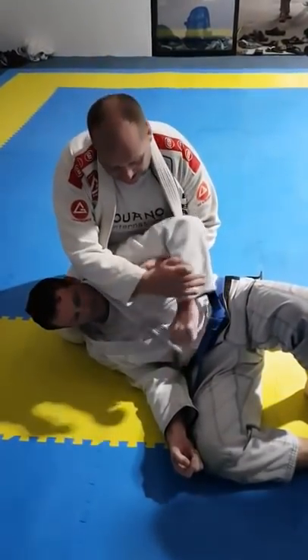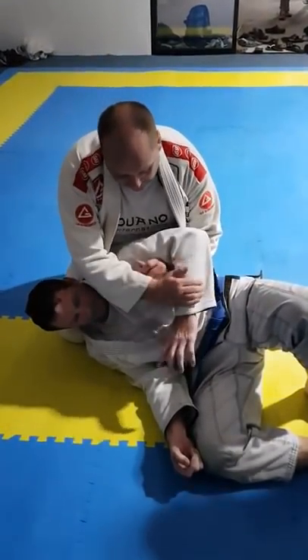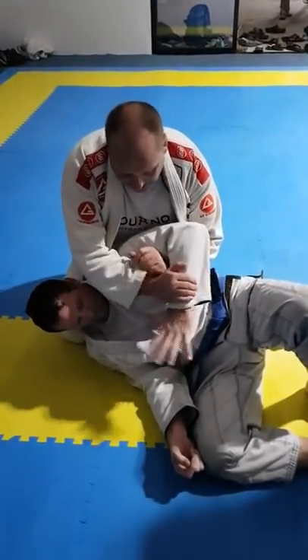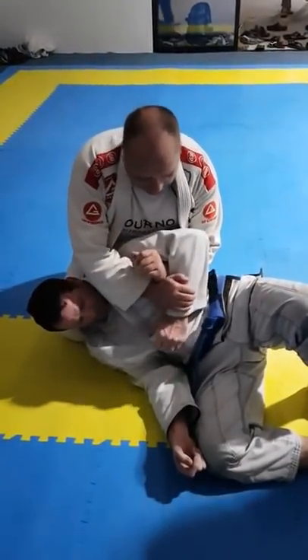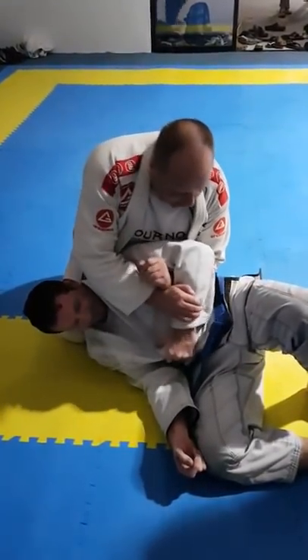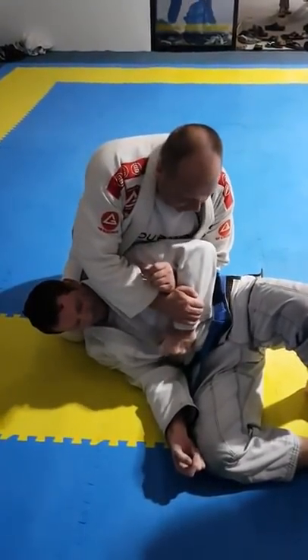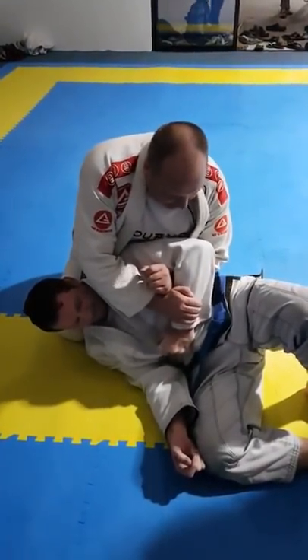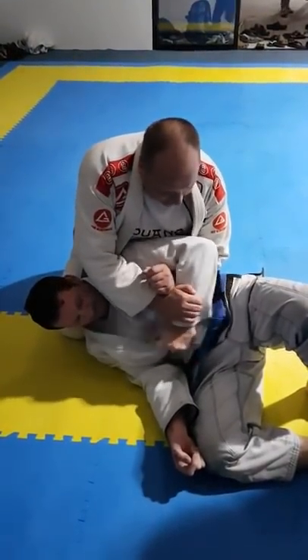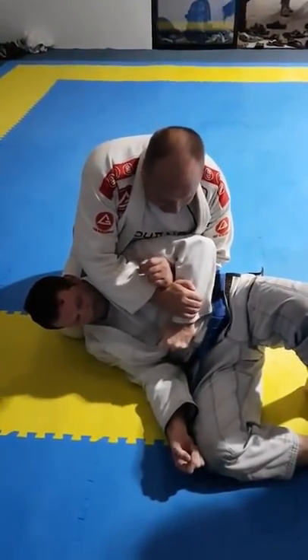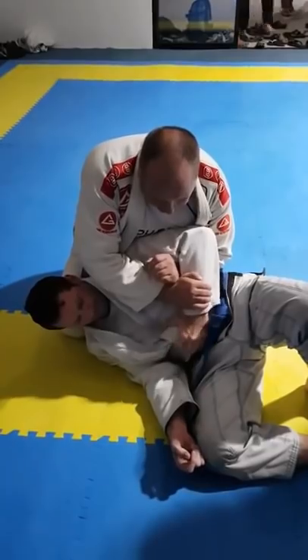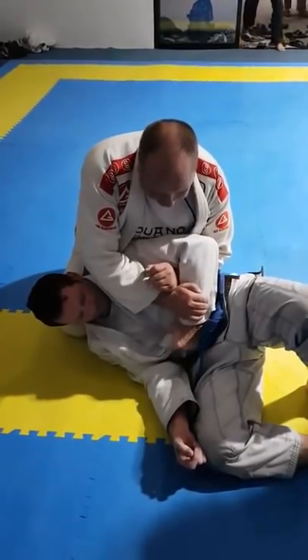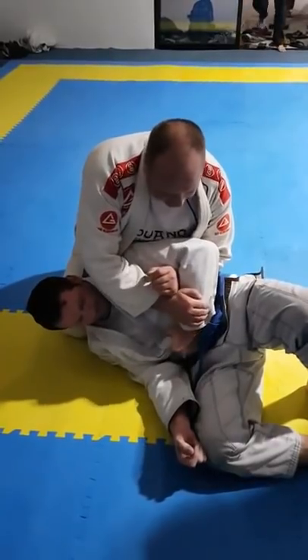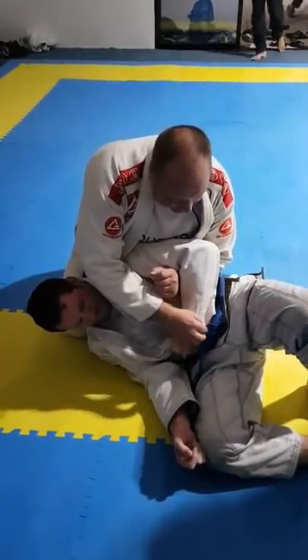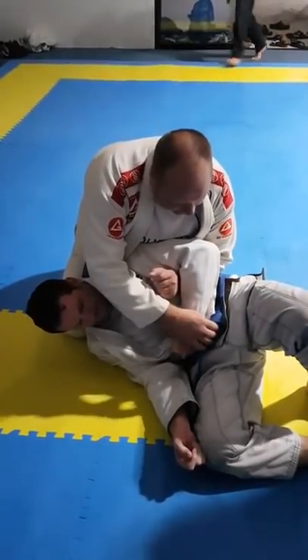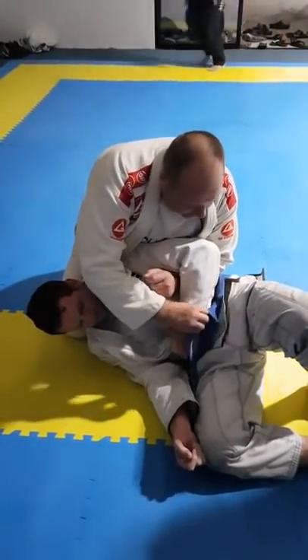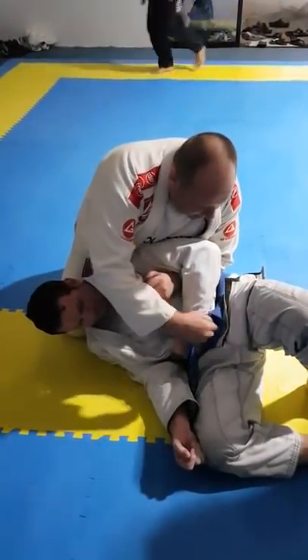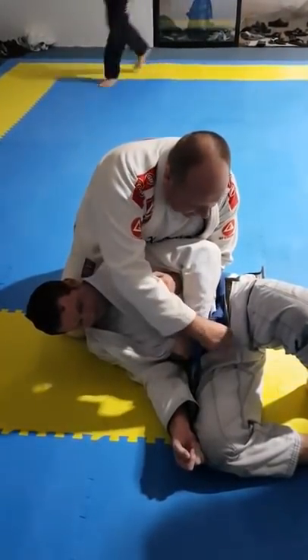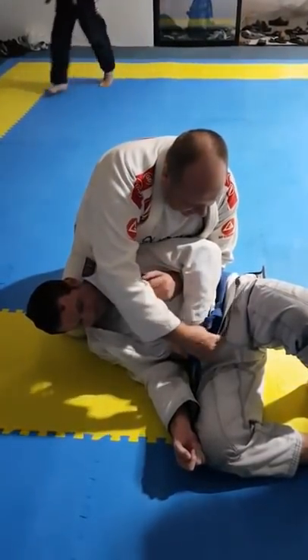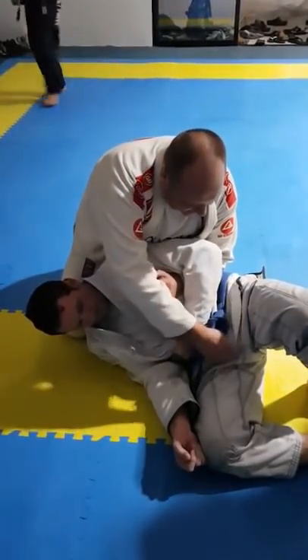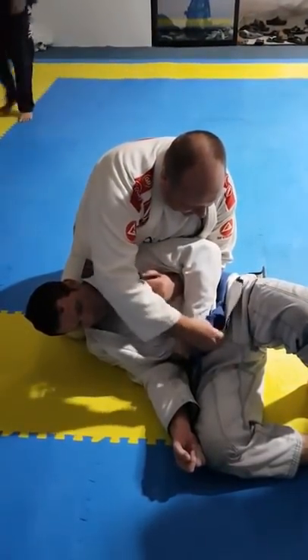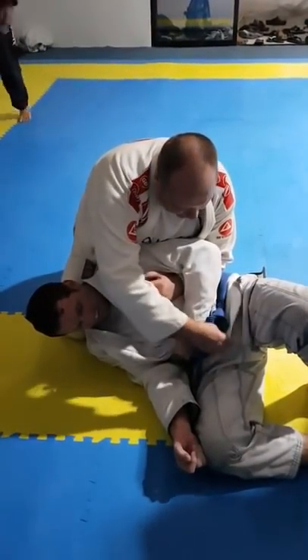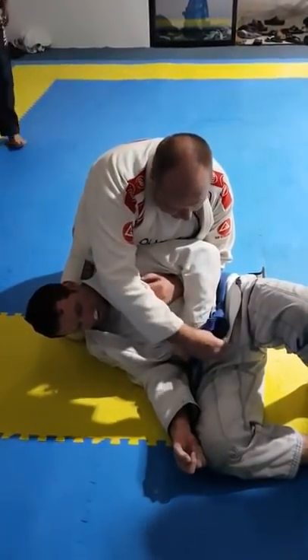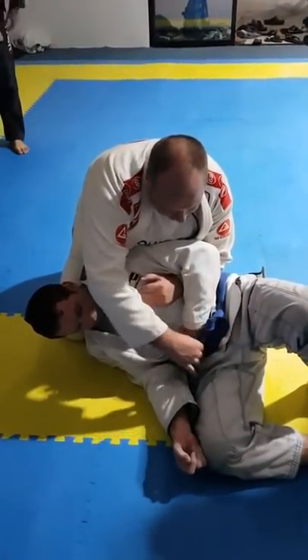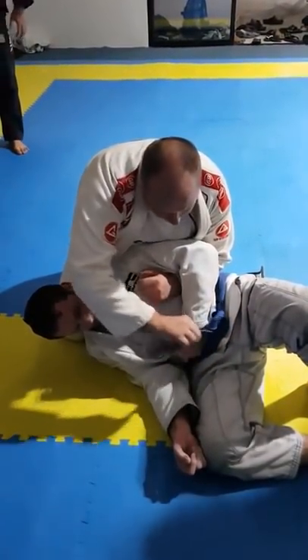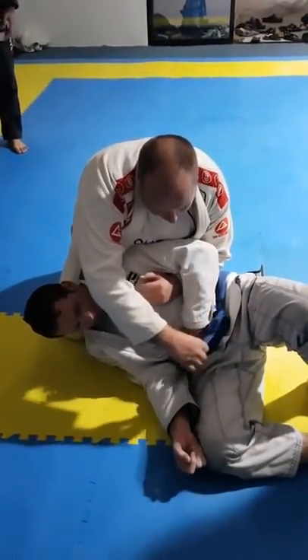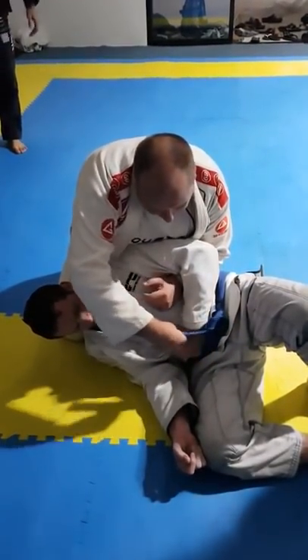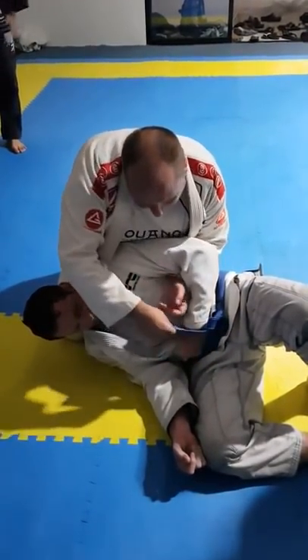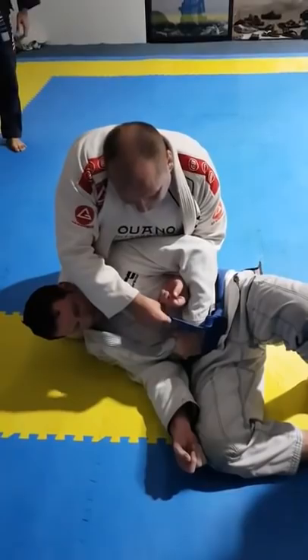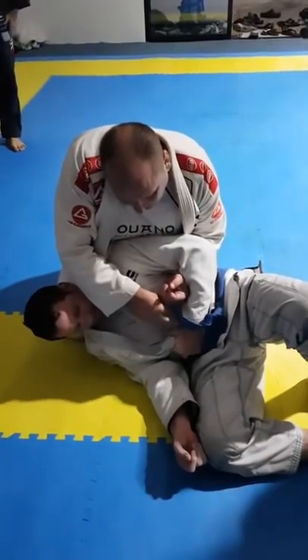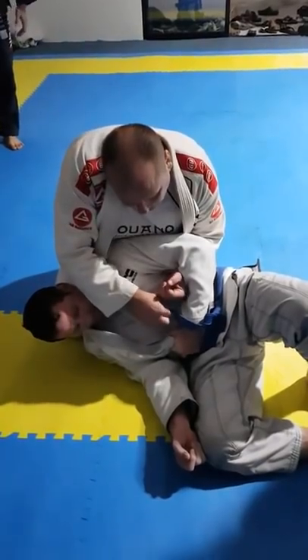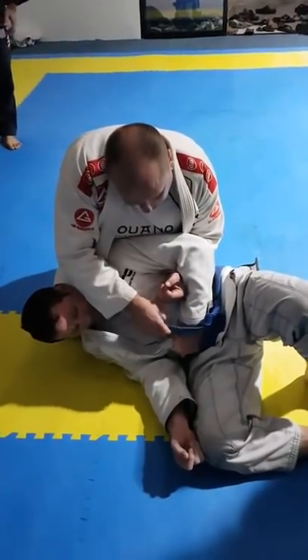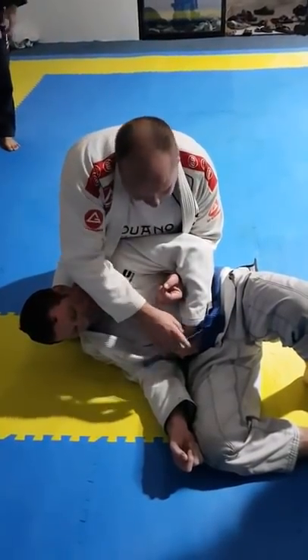I have him here. He's going to grab really well. He has a lapel here or a belt. I grabbed the belt because it was easier.